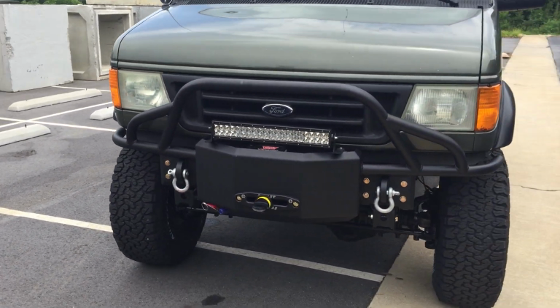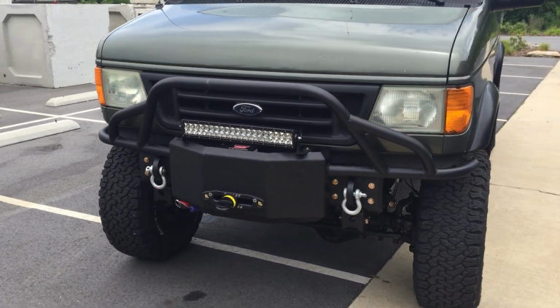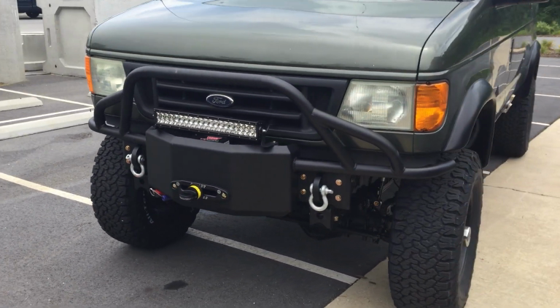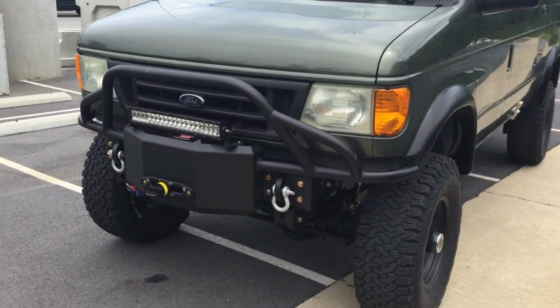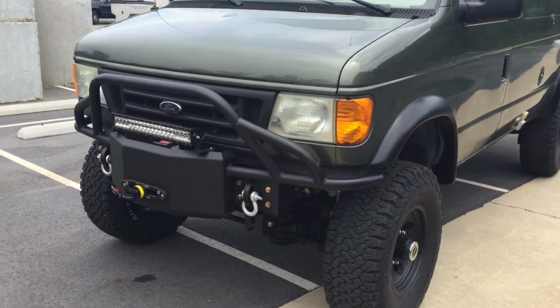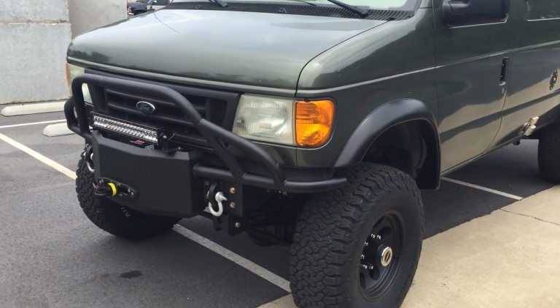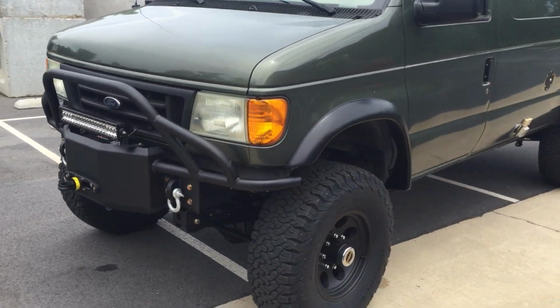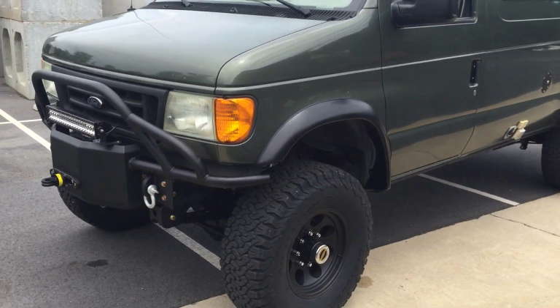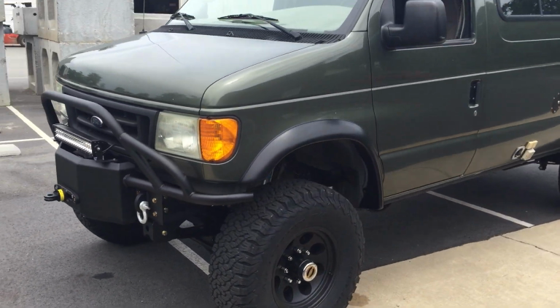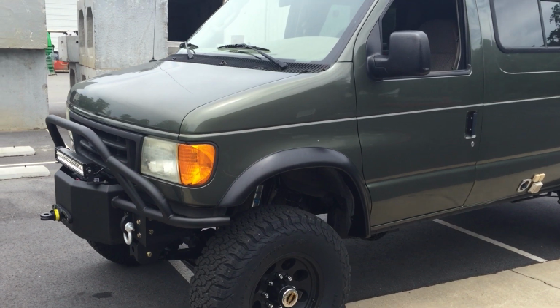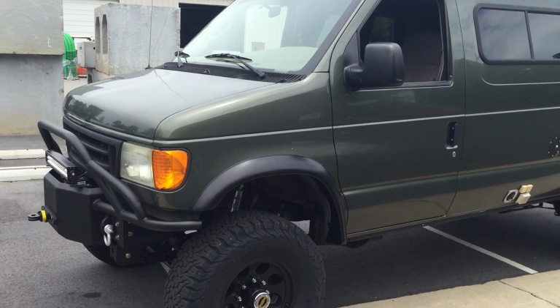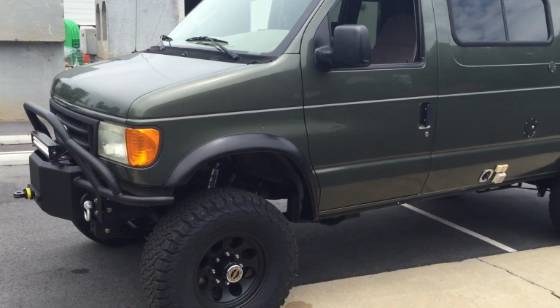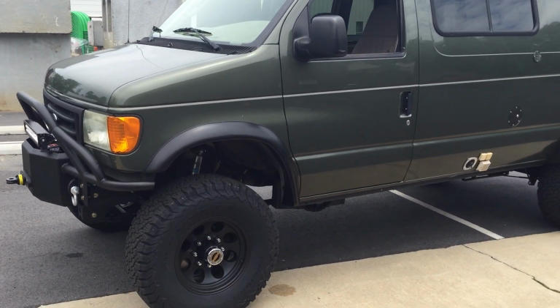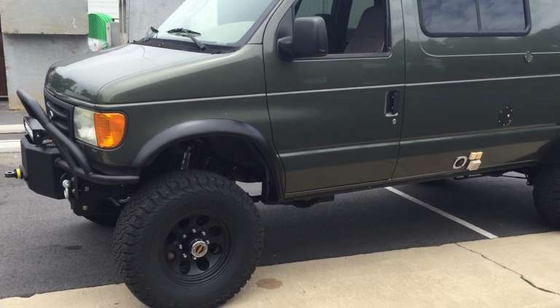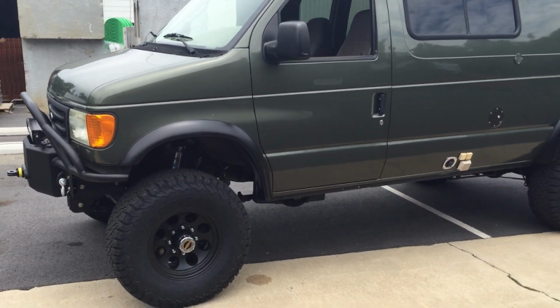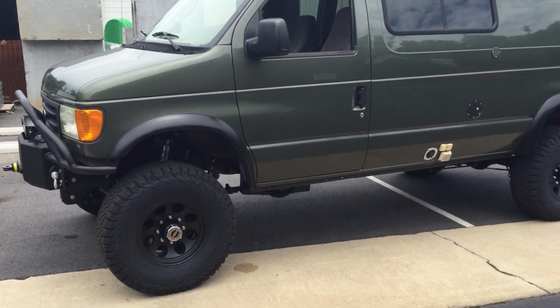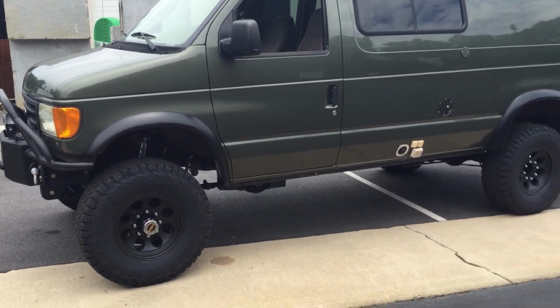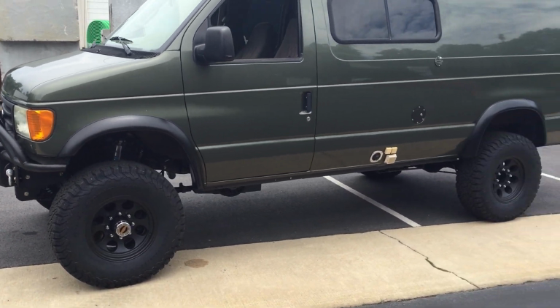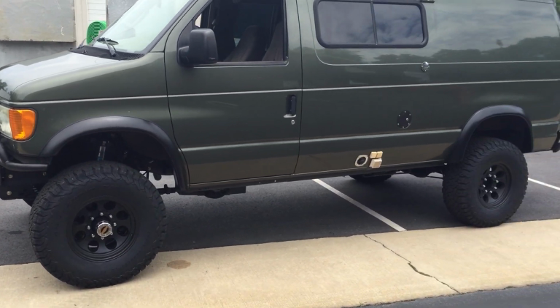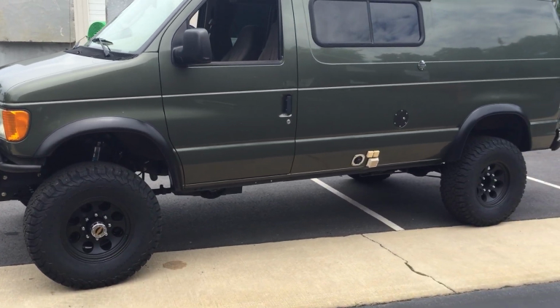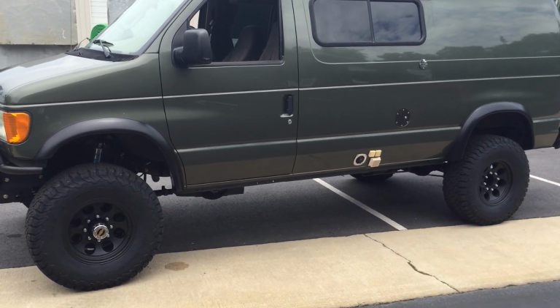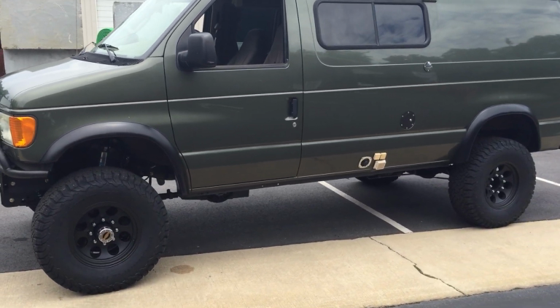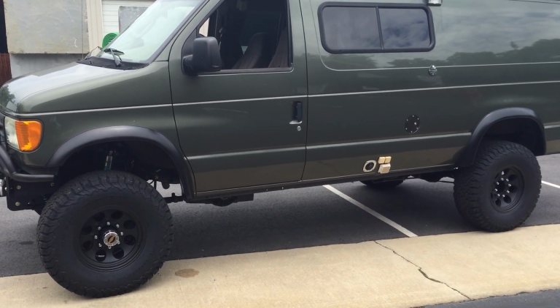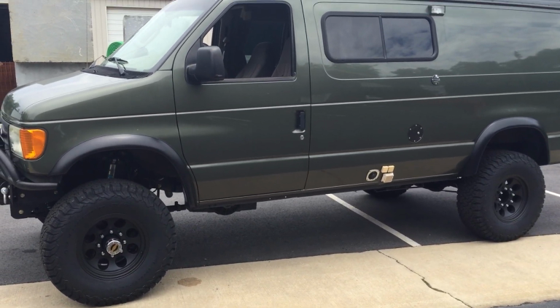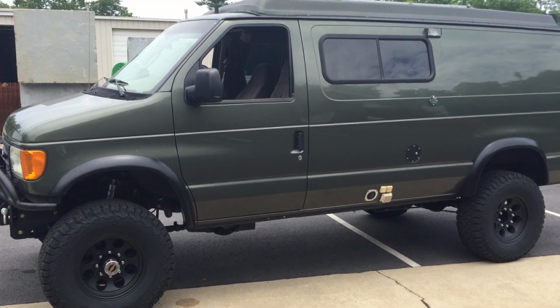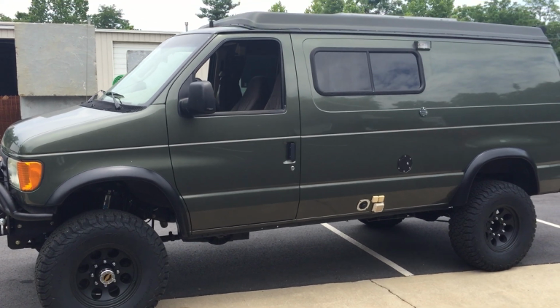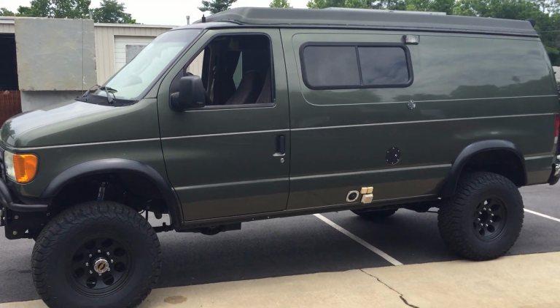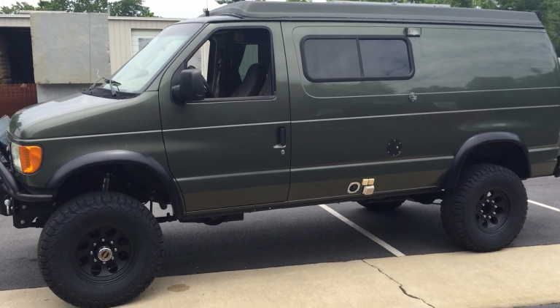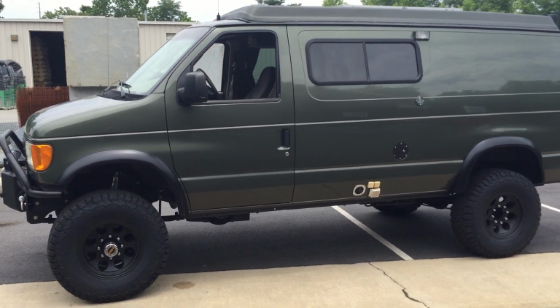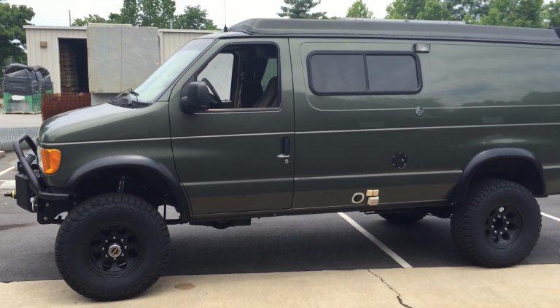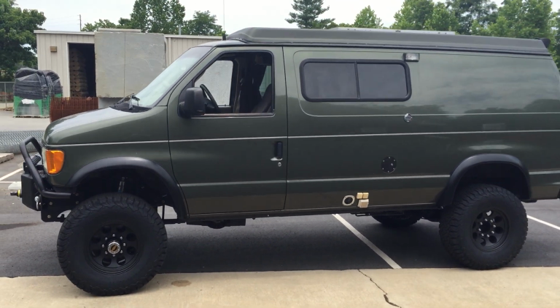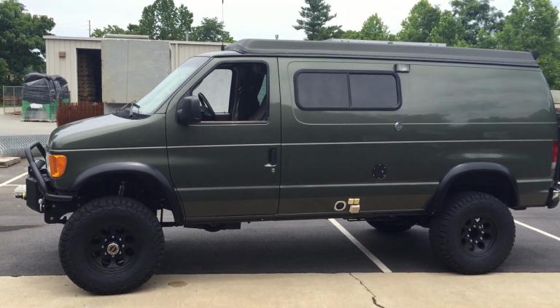Fender flares, 4.88 gears front and rear. This van actually has a 4R100 transmission in it, NV271 transfer case, short in the stock tank and fuel door.